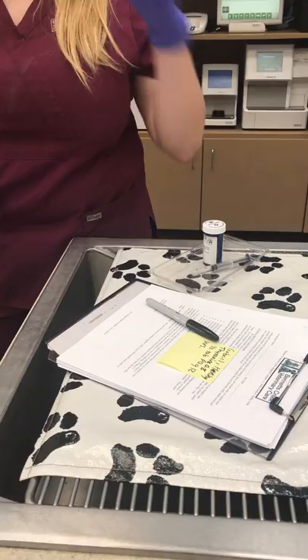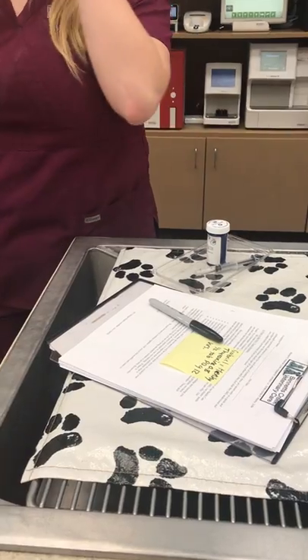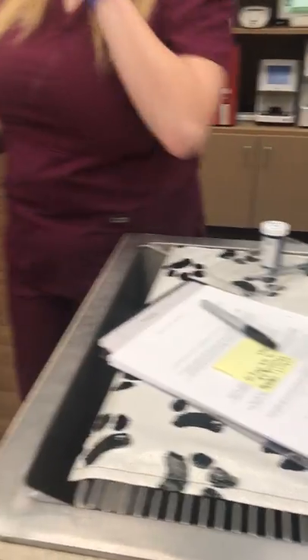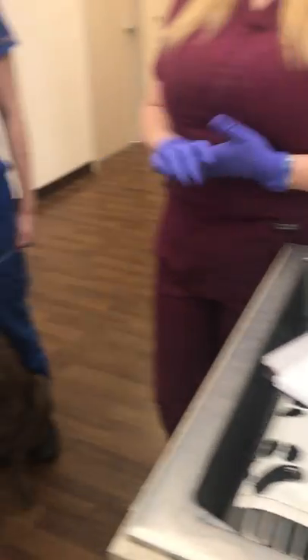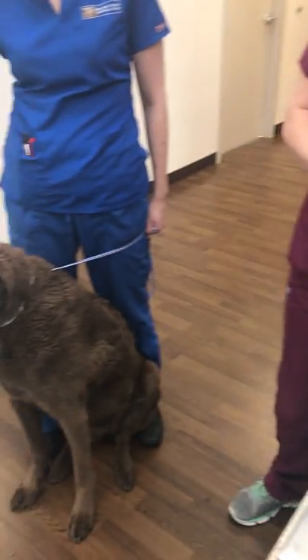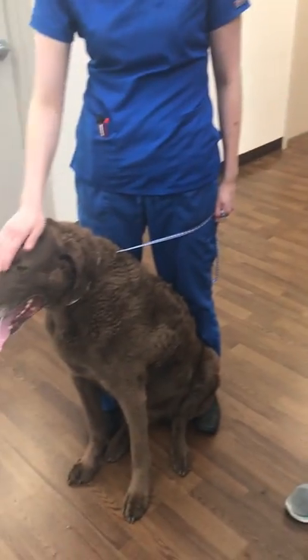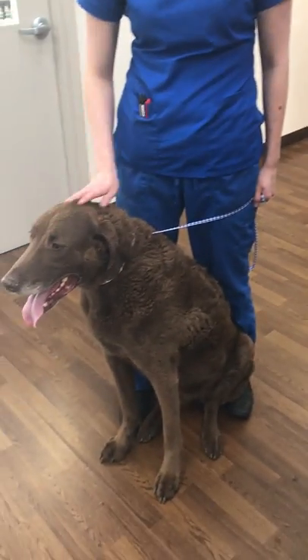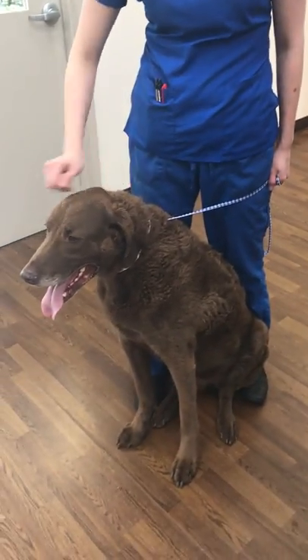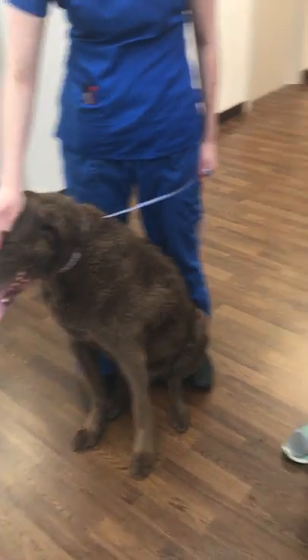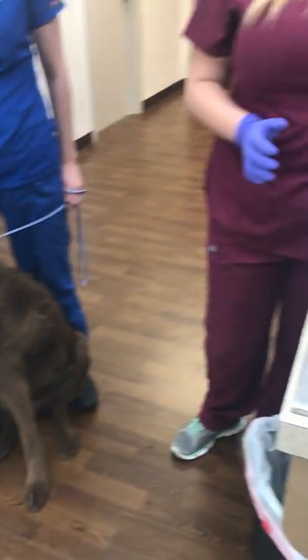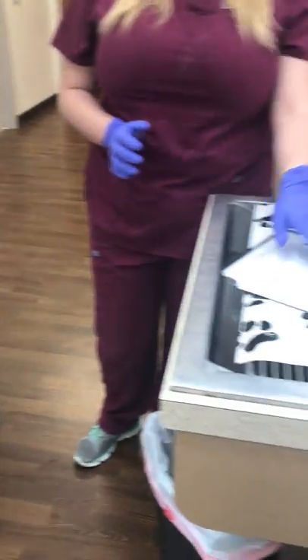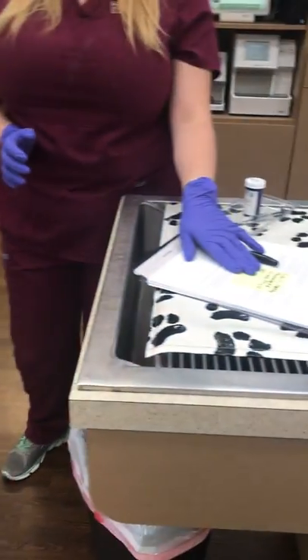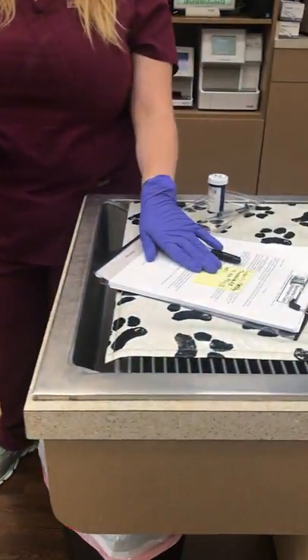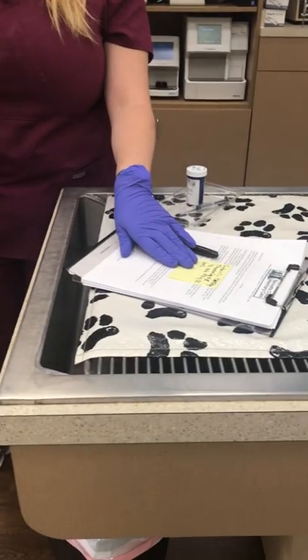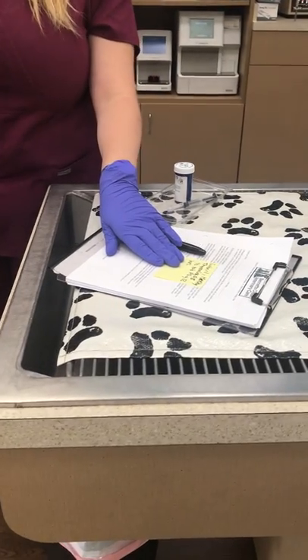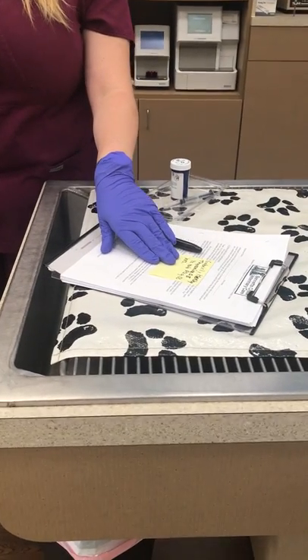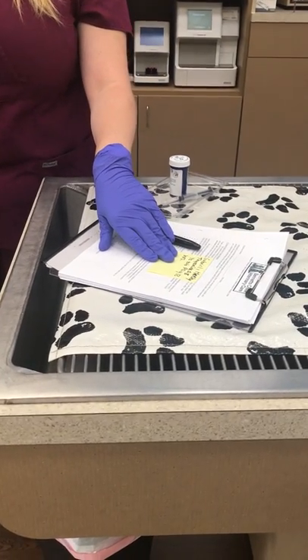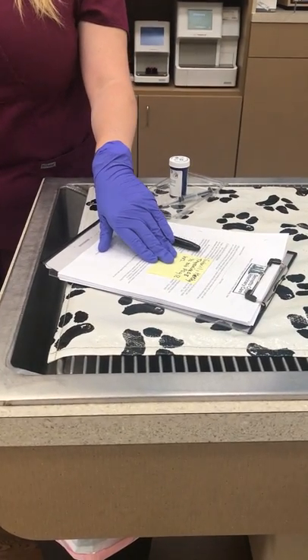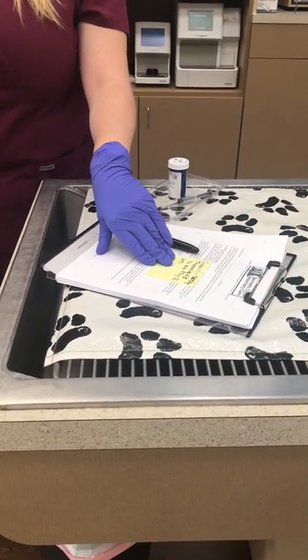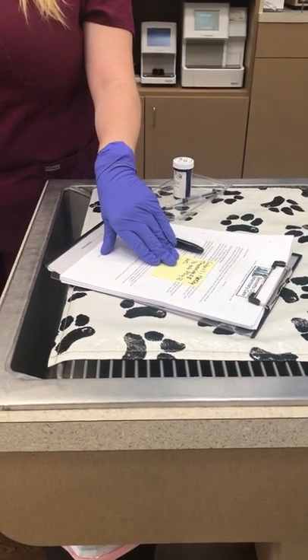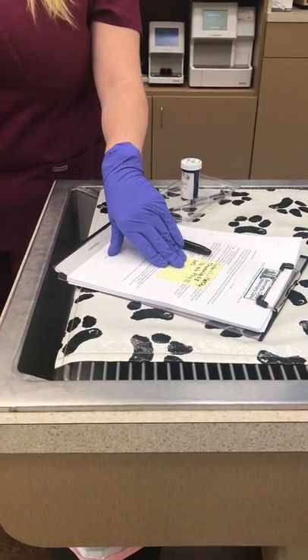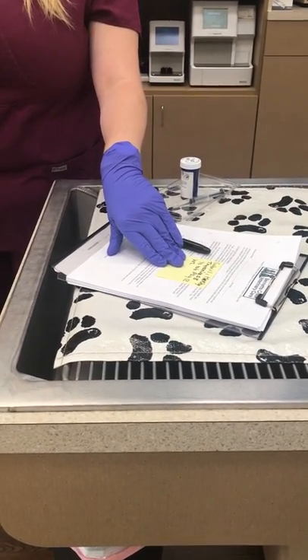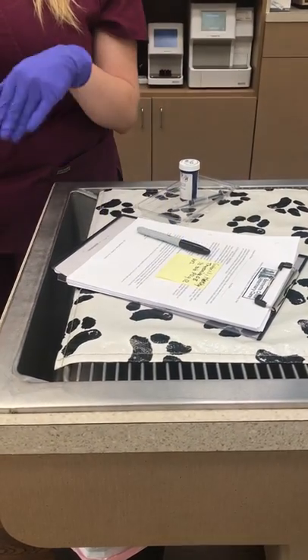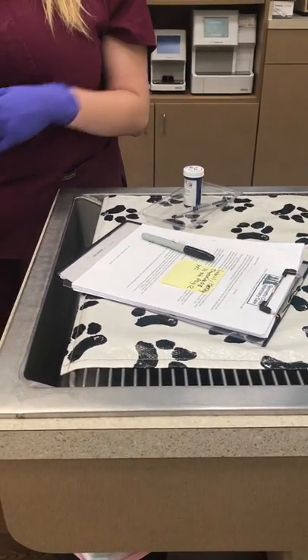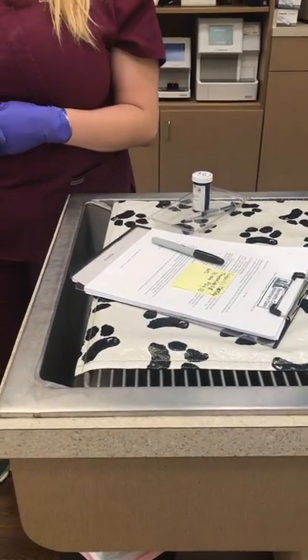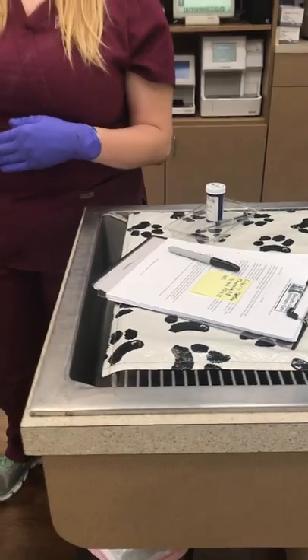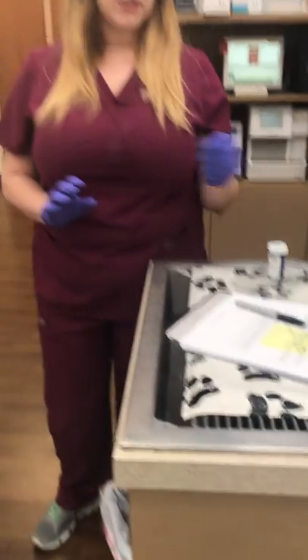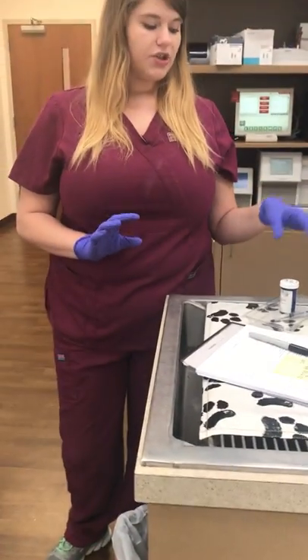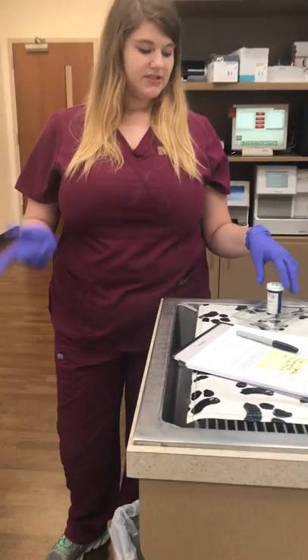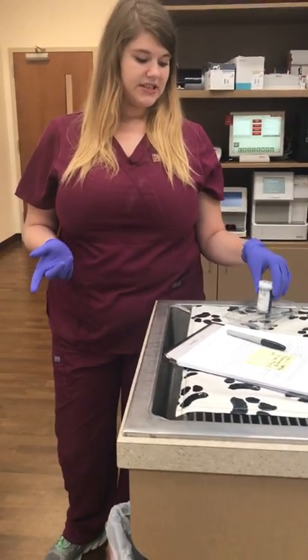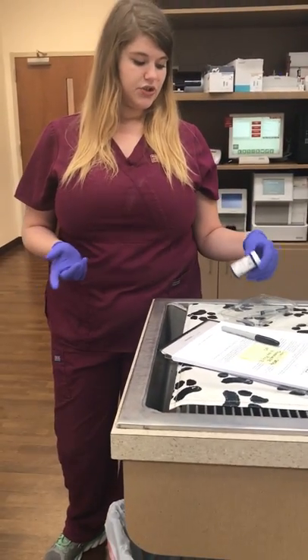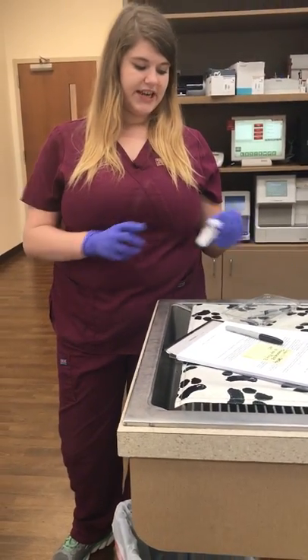We've got our patient here, and we just want to make sure it is the correct patient. The doctor ordered for Hershey: thyroxine 0.8 milligrams, one half tablet orally every 12 hours. So this is going to be his second dose for the day.